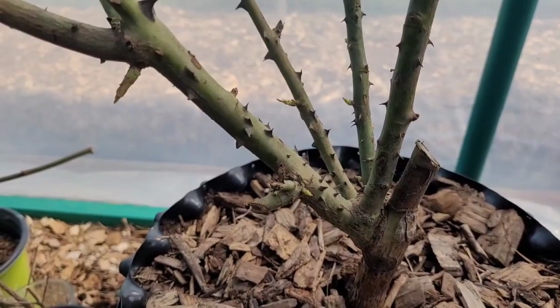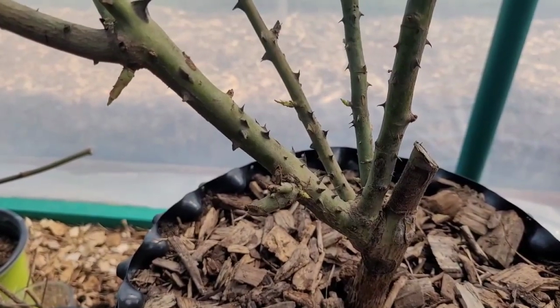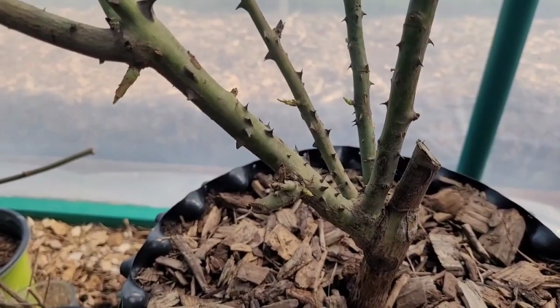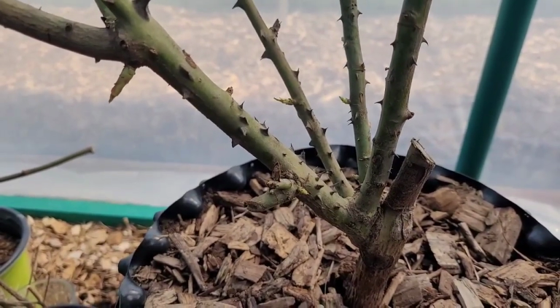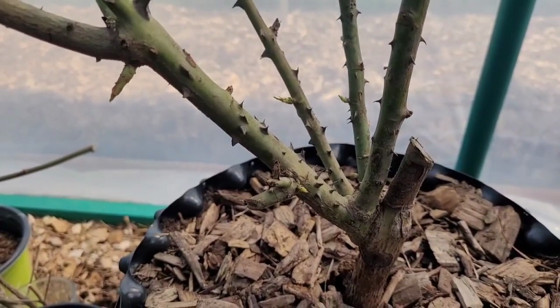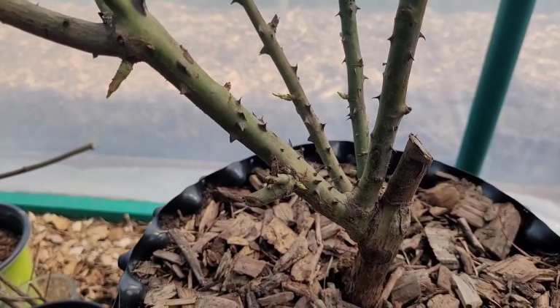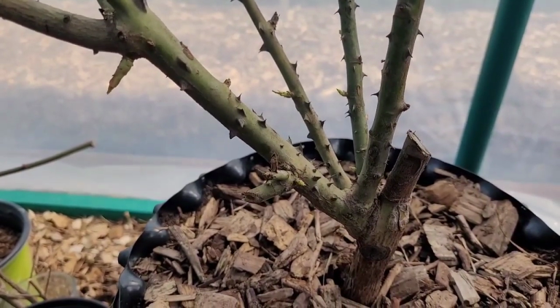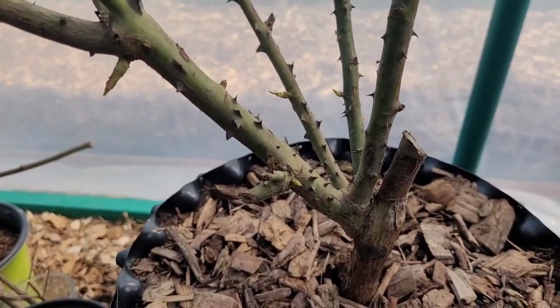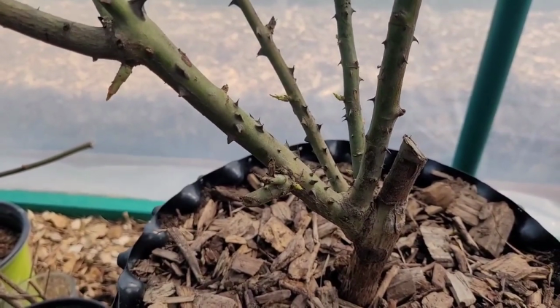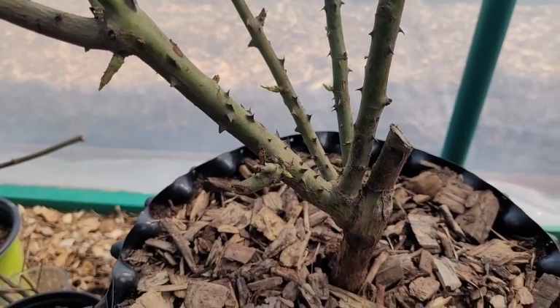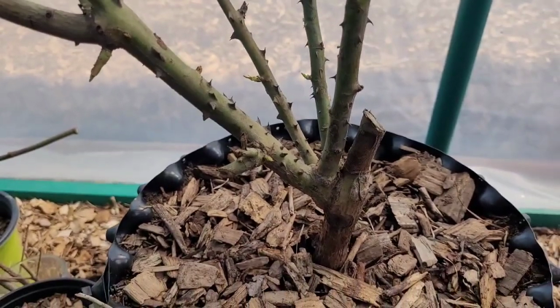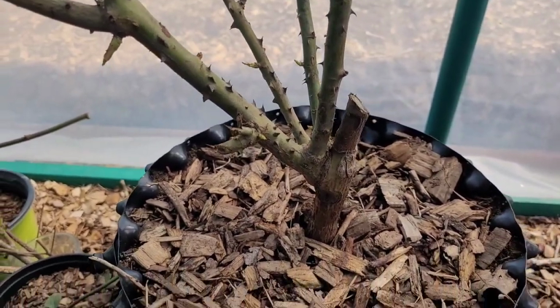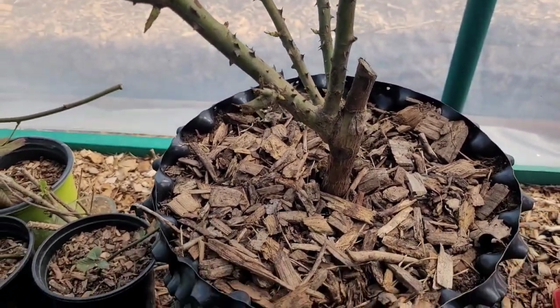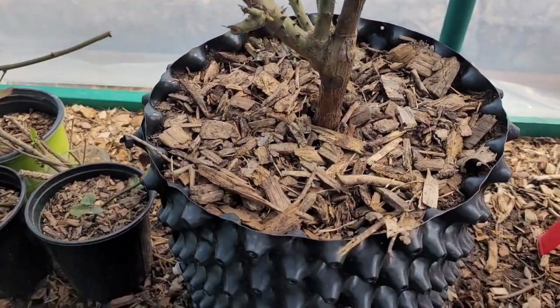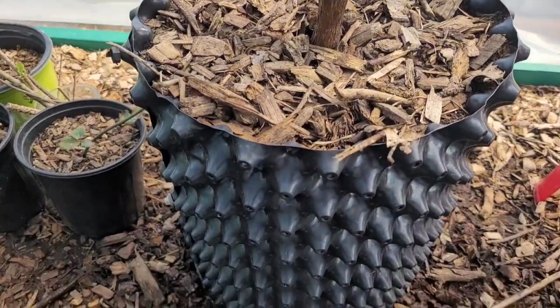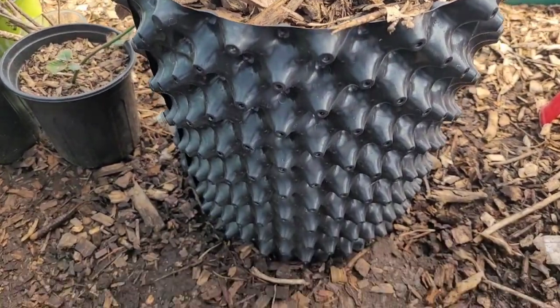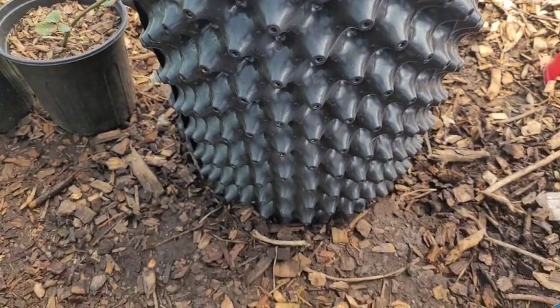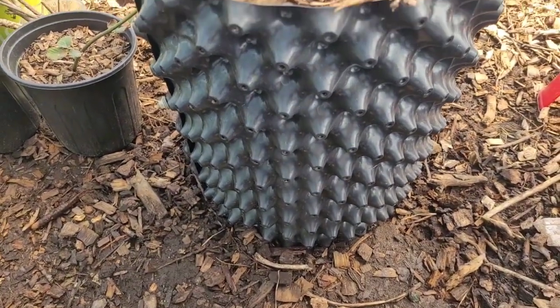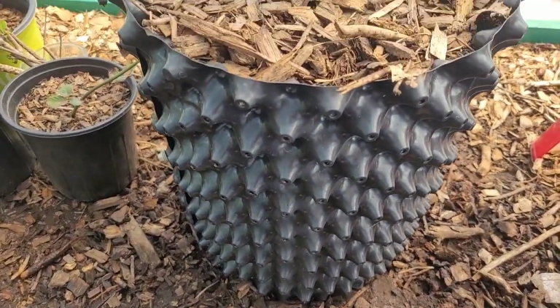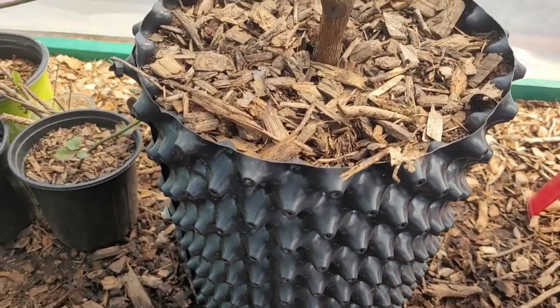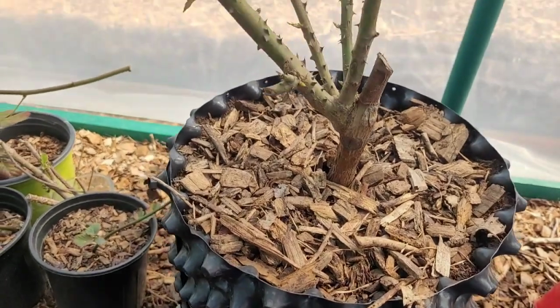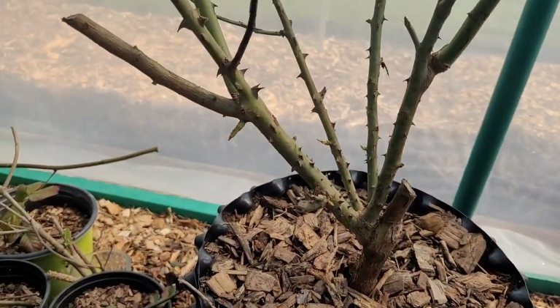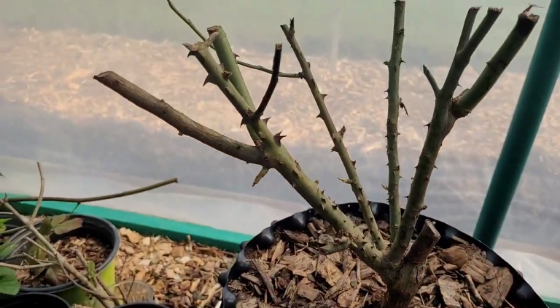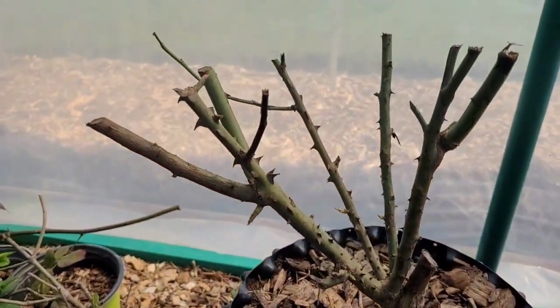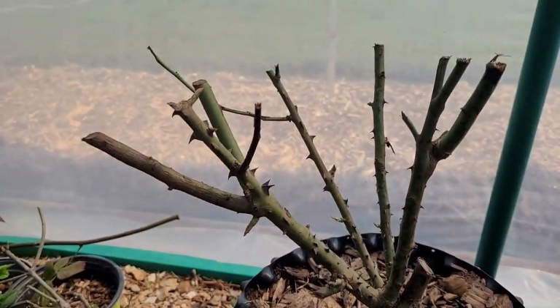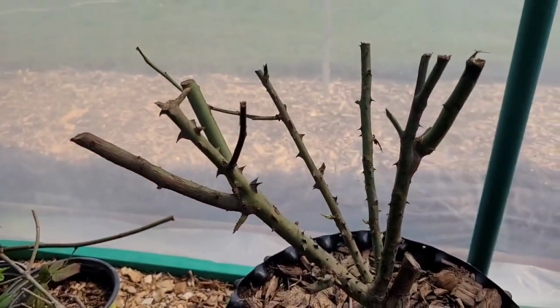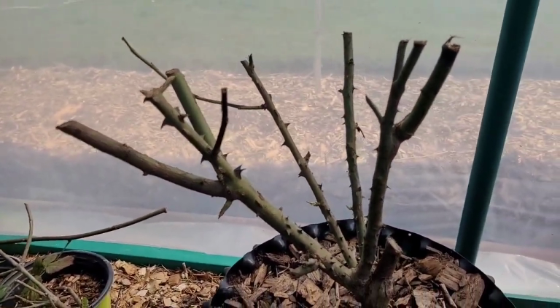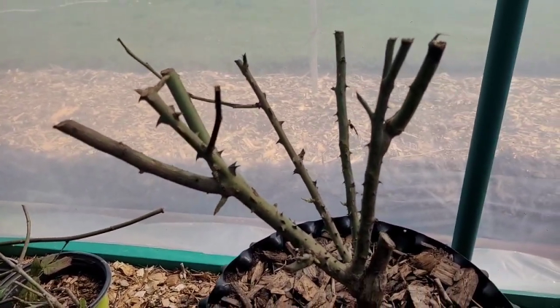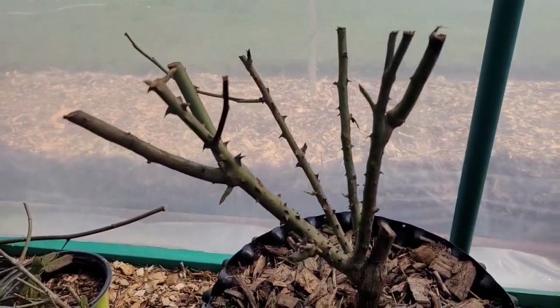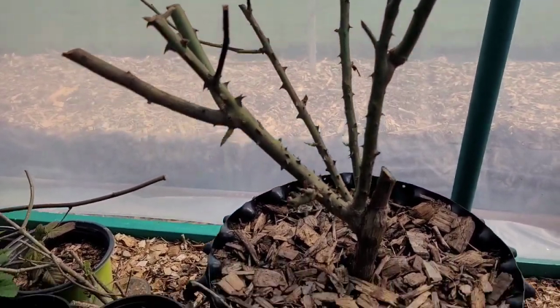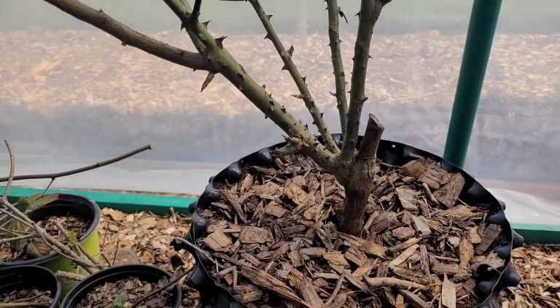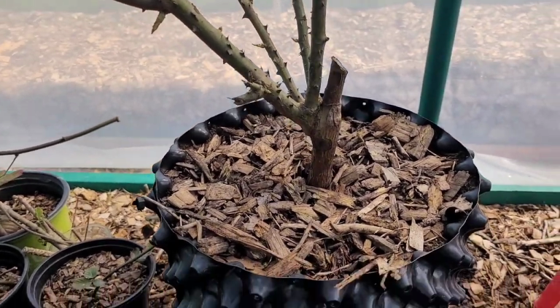Absolutely a beautiful, beautiful plant. I'm really ecstatic about getting such quality rootstock, and it's doing fantastic in this air pot. Hasn't really pushed anything up yet, but it will. I'll keep you all posted. Thank you.